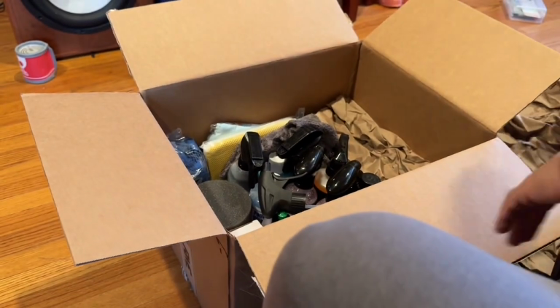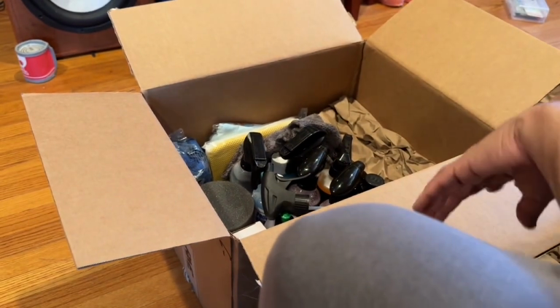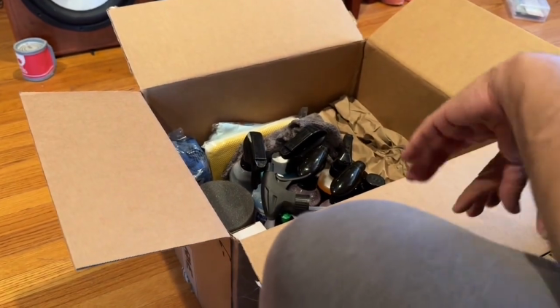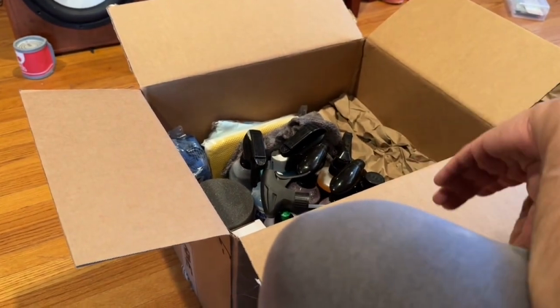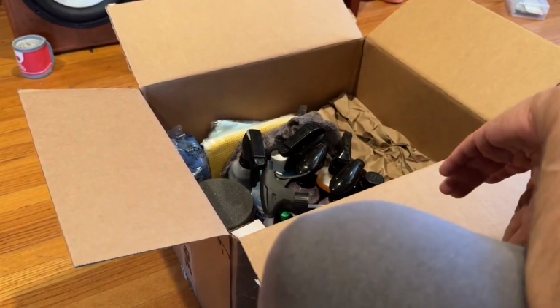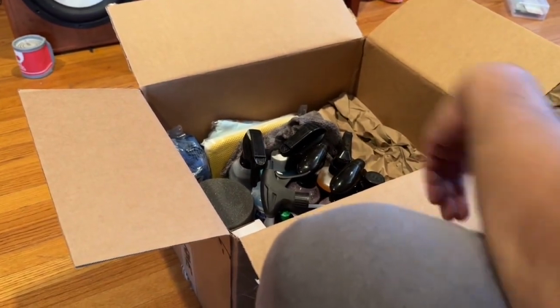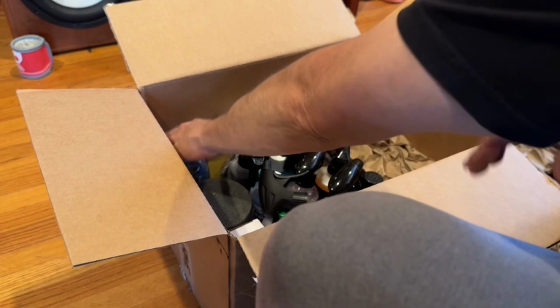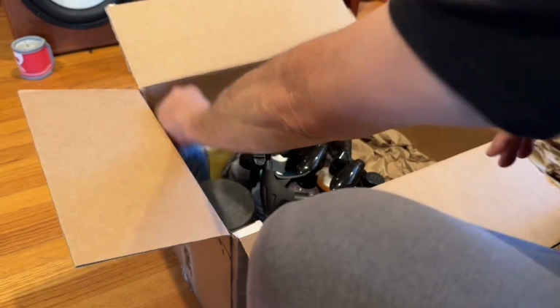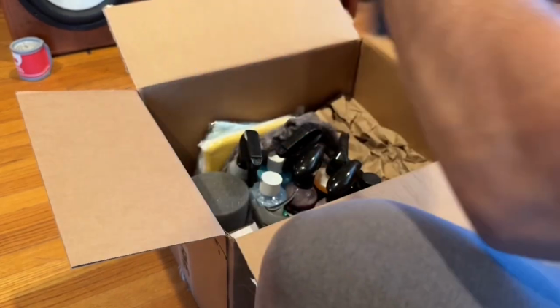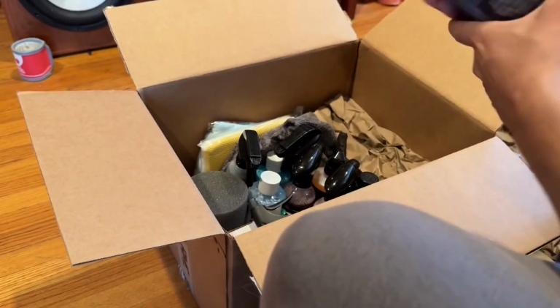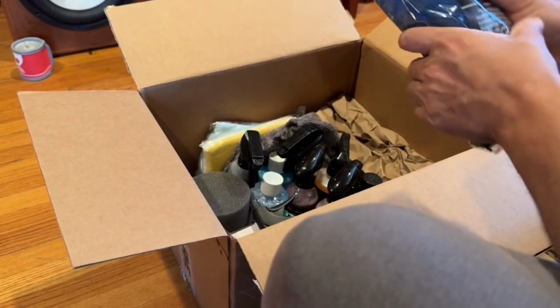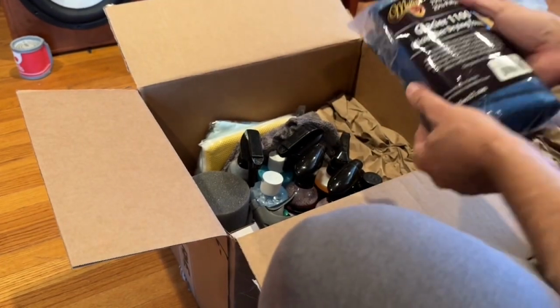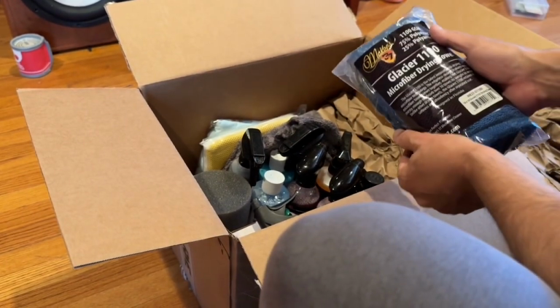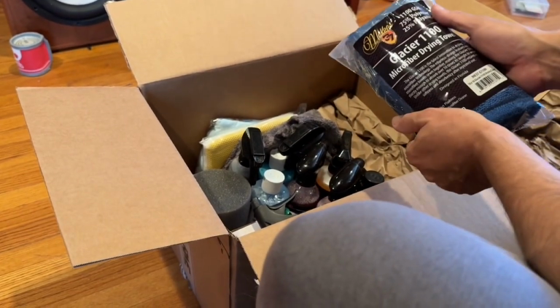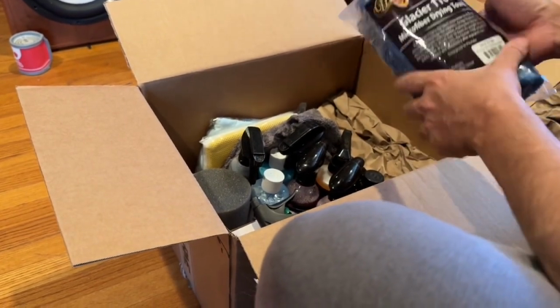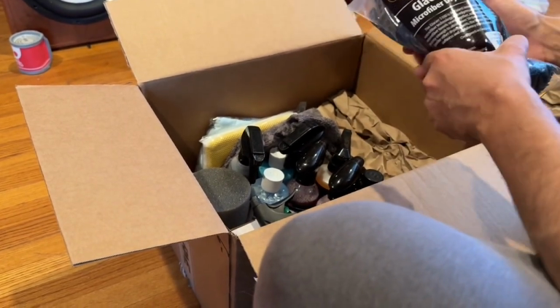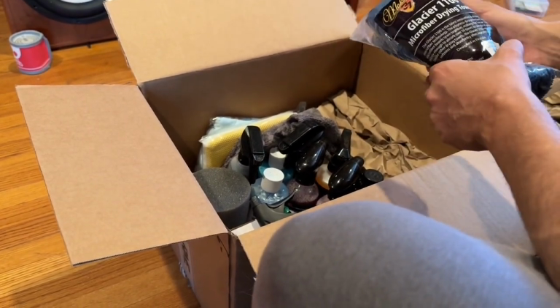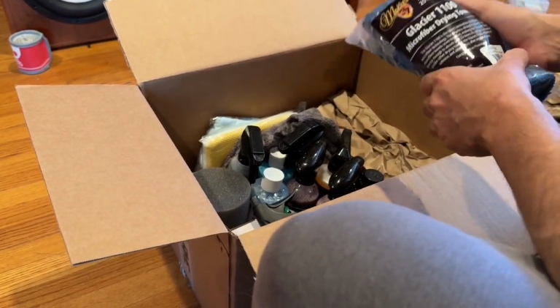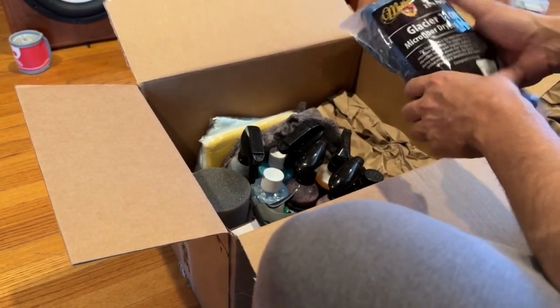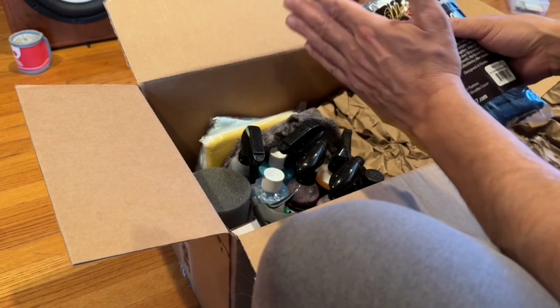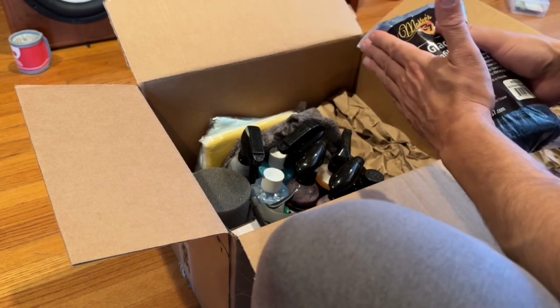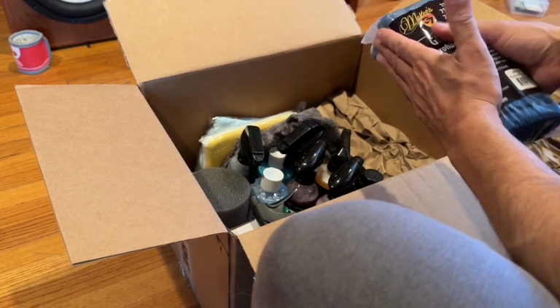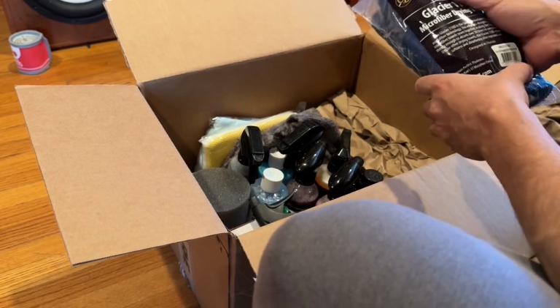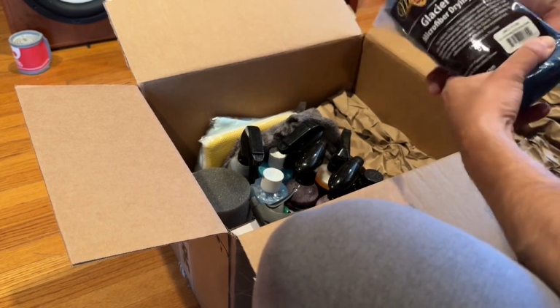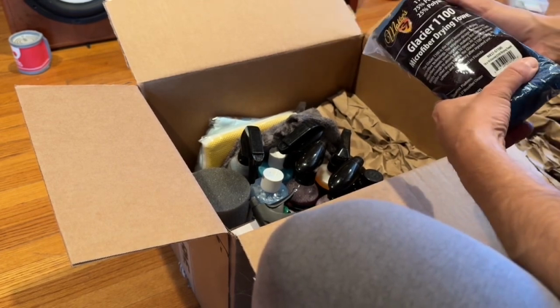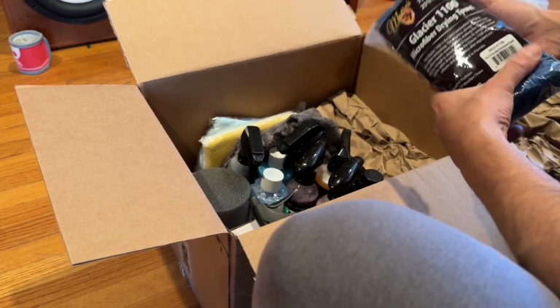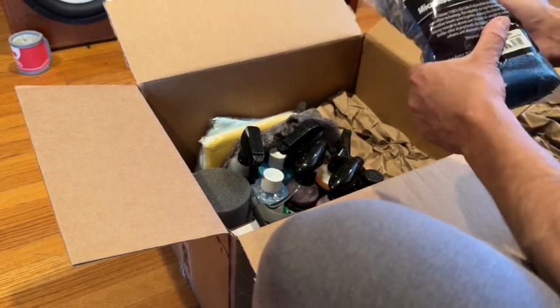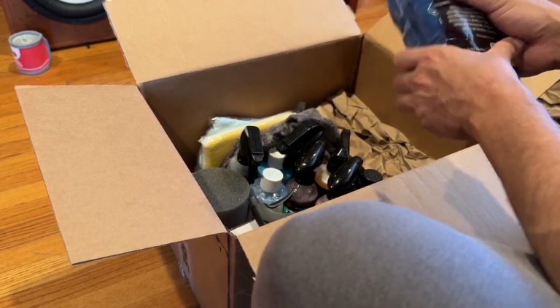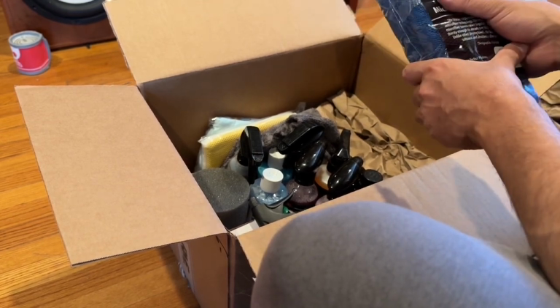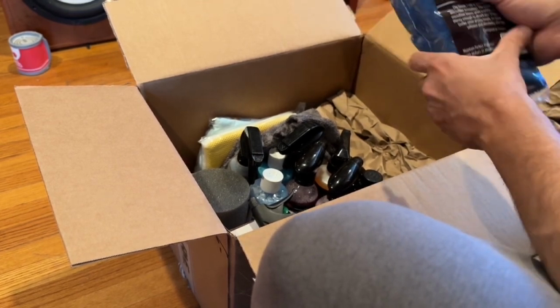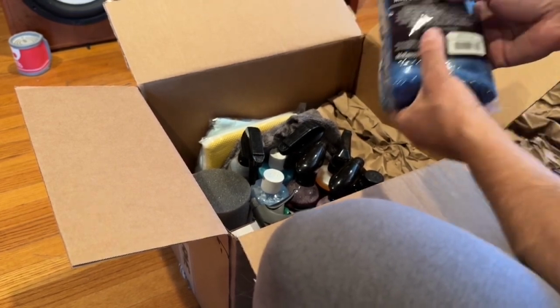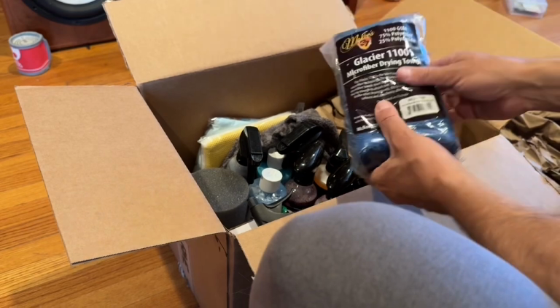Okay, we have some chemicals in here. Towels. I love the McKees towels. These things feel great. They work great. I've got their orange series of towels. I don't remember what GSM they are, but they've become my go-to standard towels.